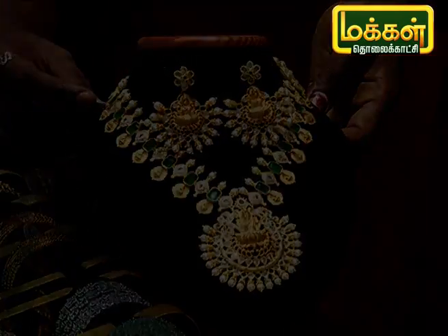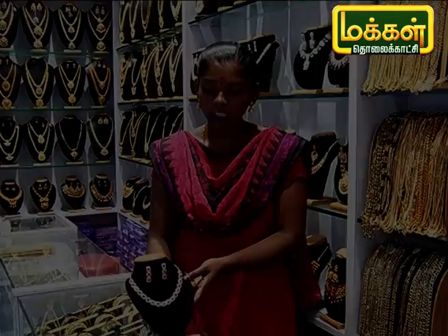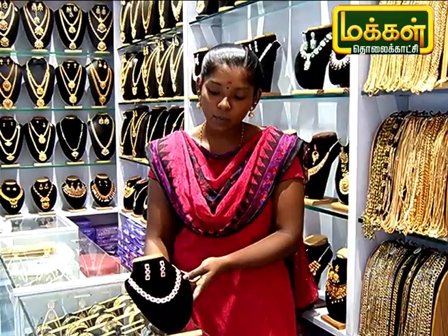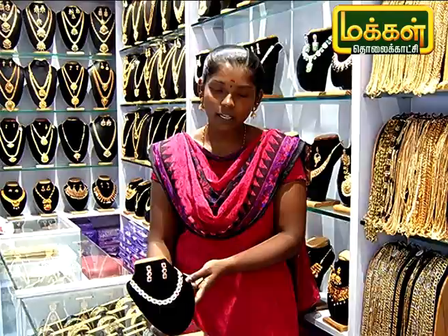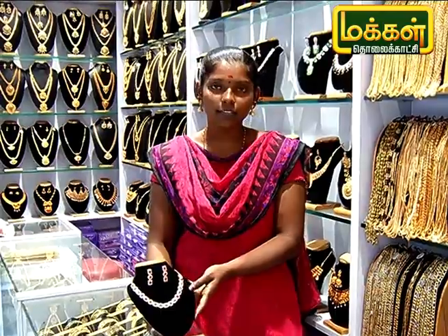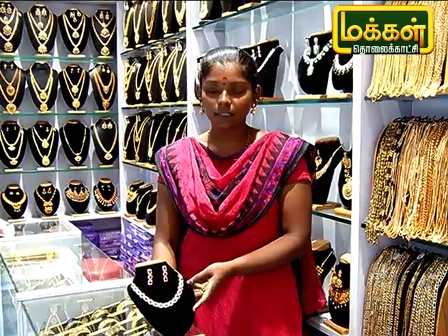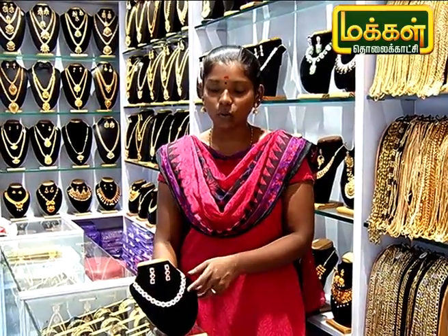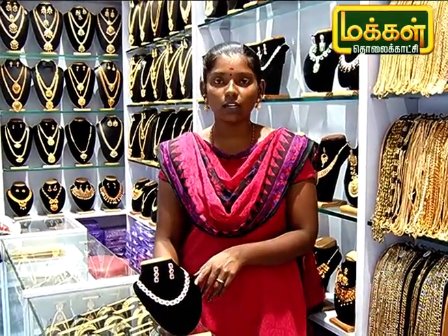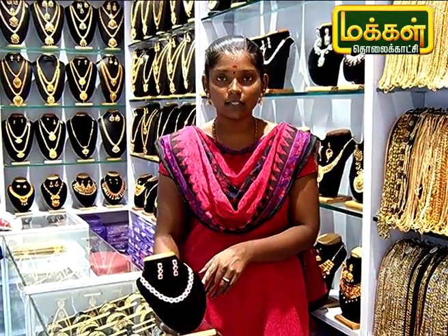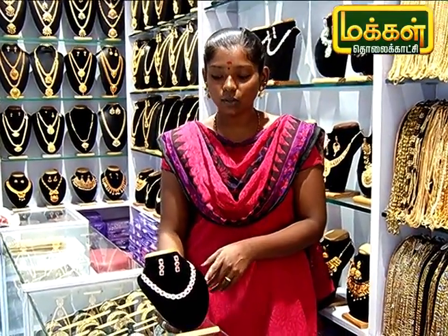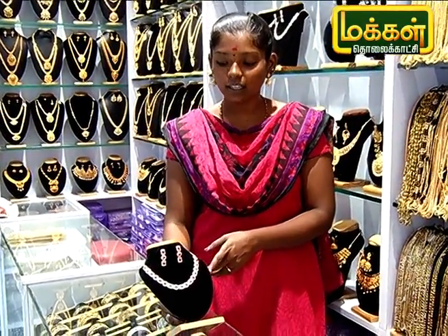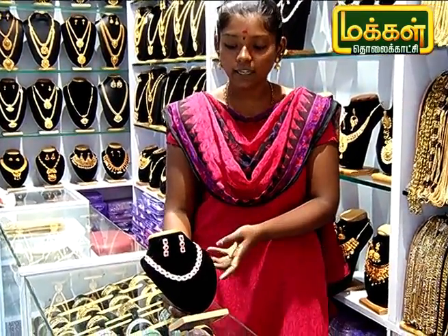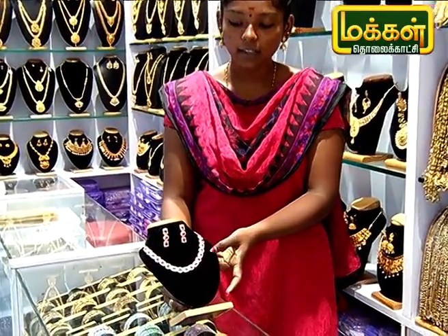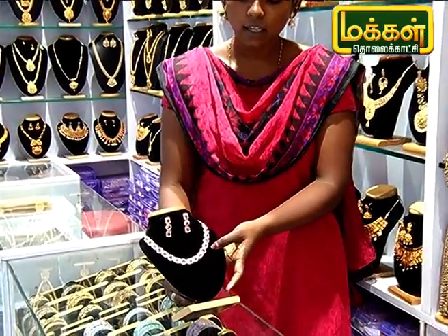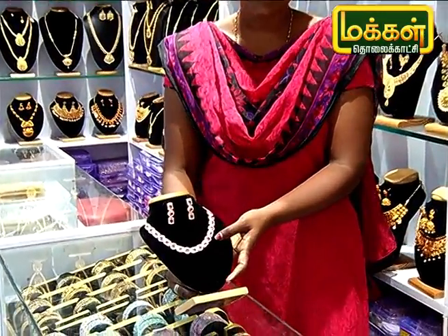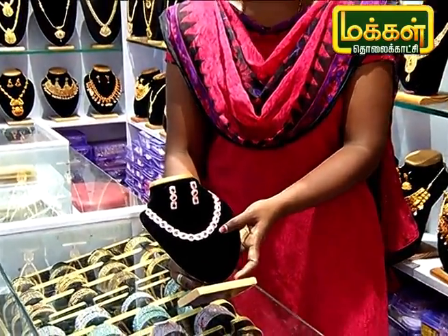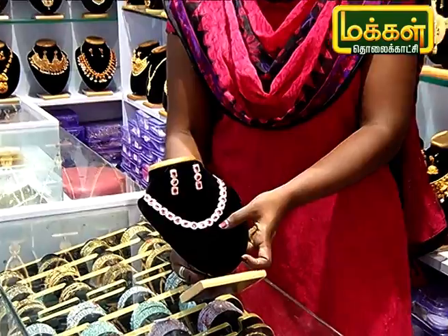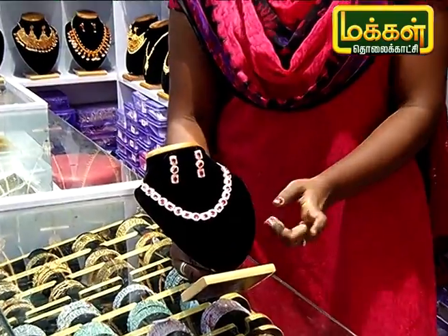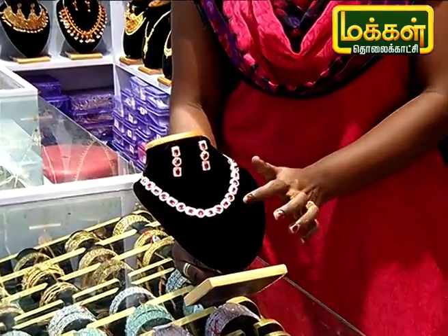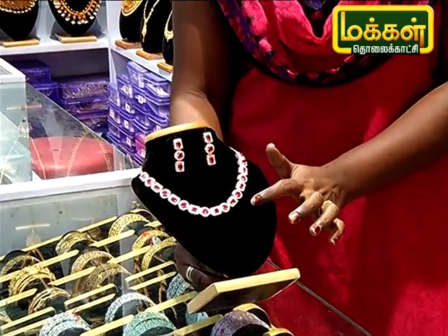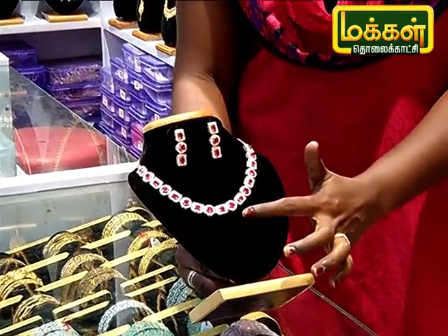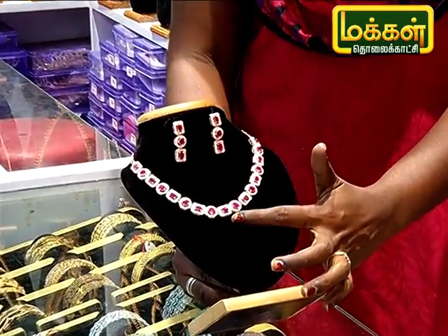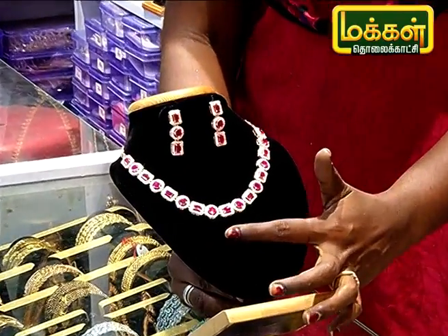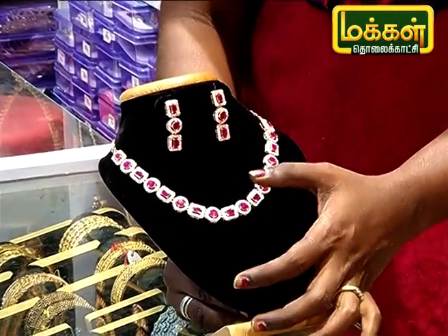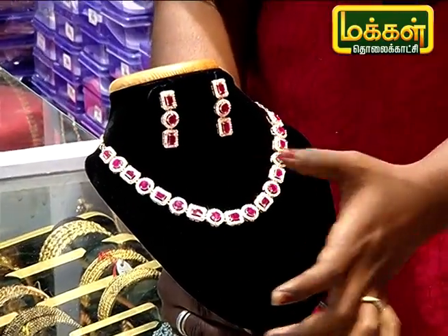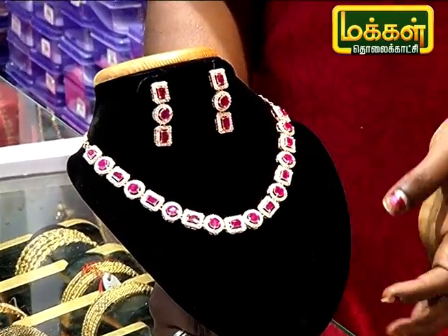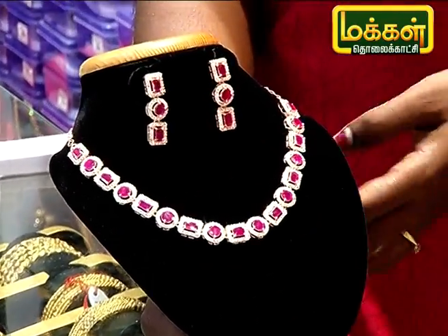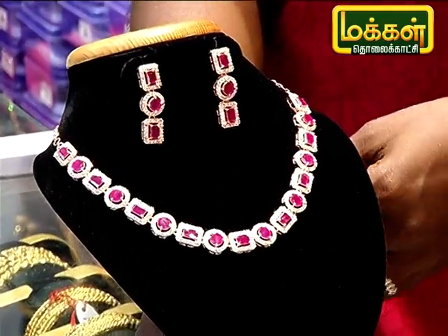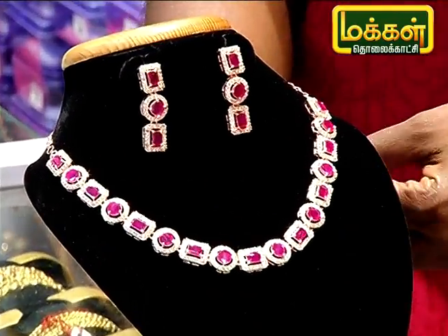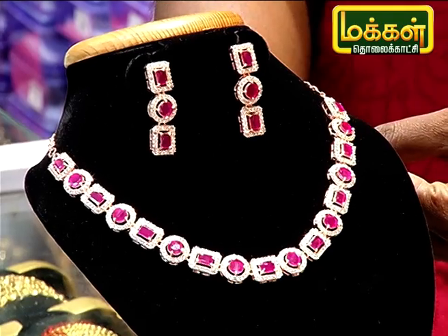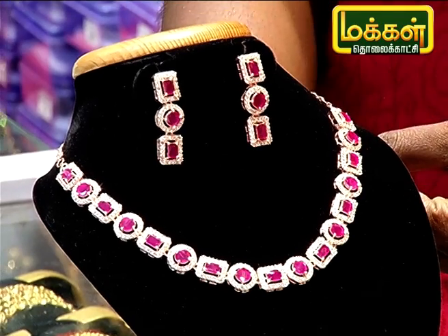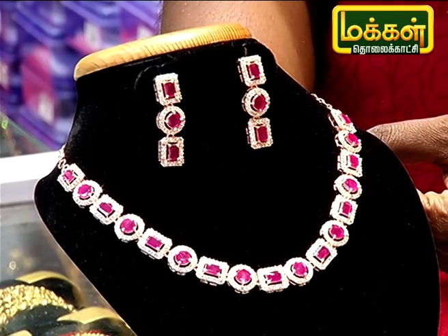If you want to see a necklace, you can see a rose gold necklace. Look at this — there are many stones here. At the same time, you can see a red stone here. Look at this, it's 66.